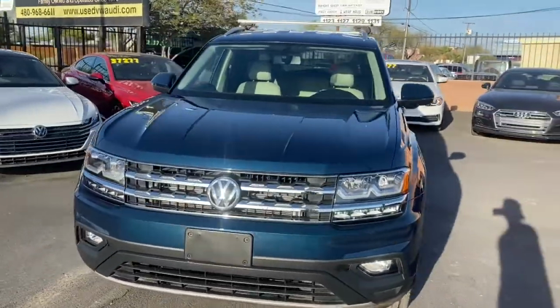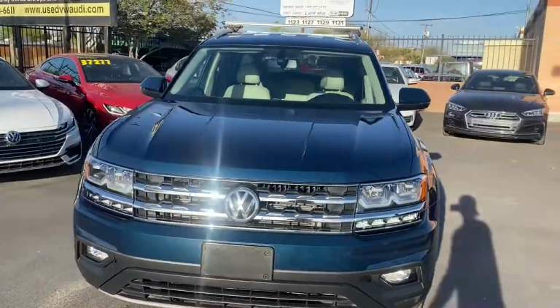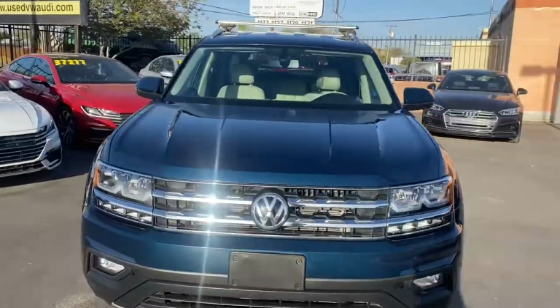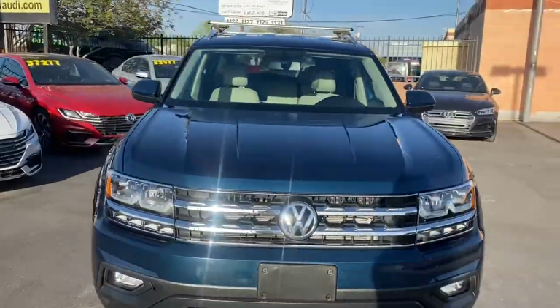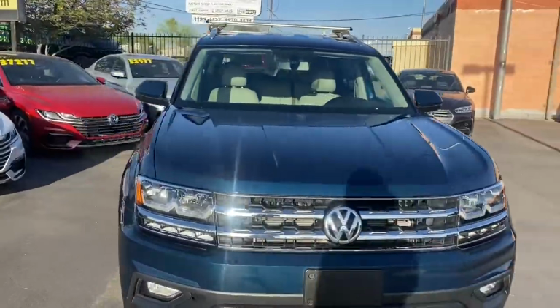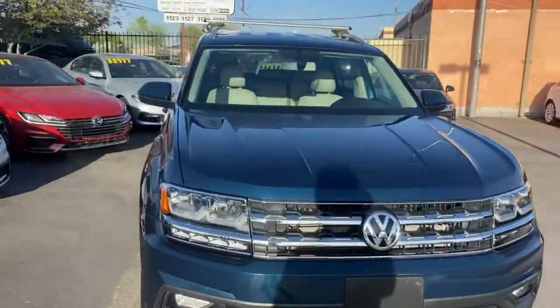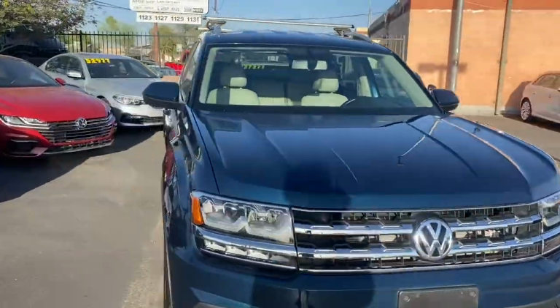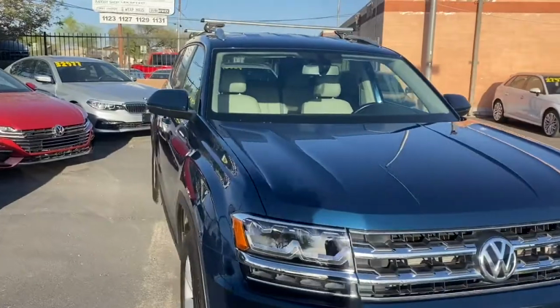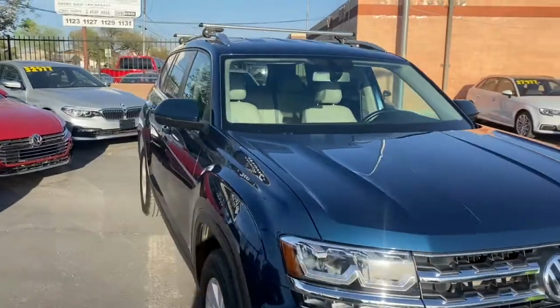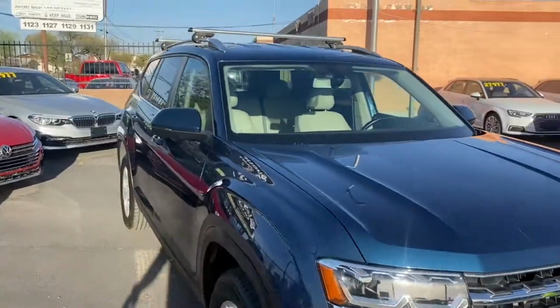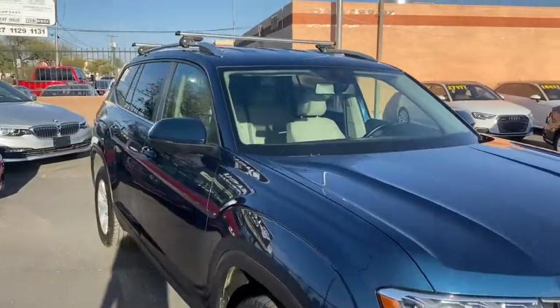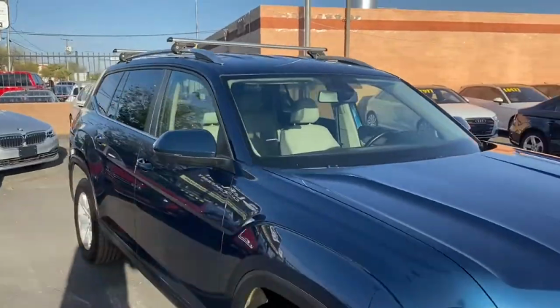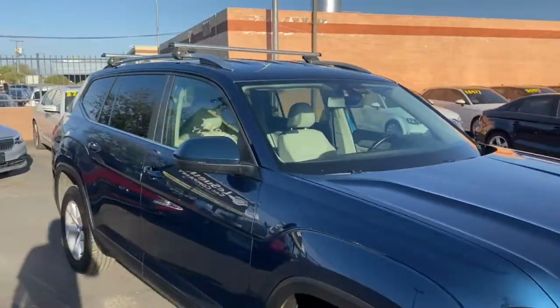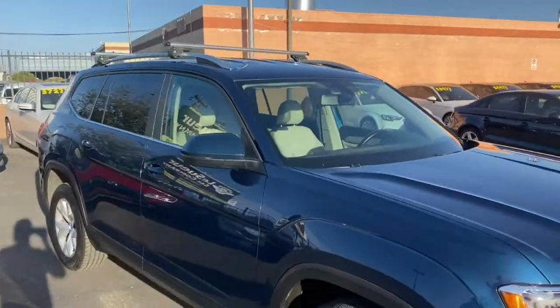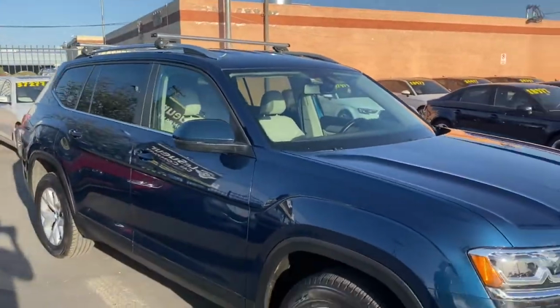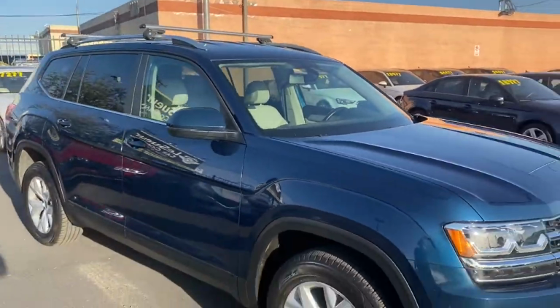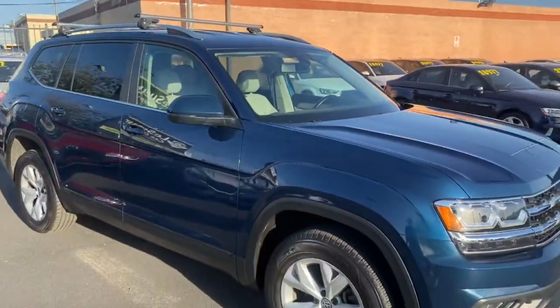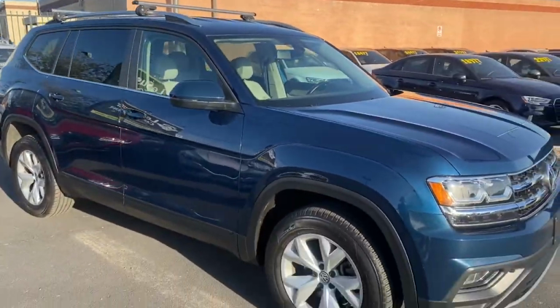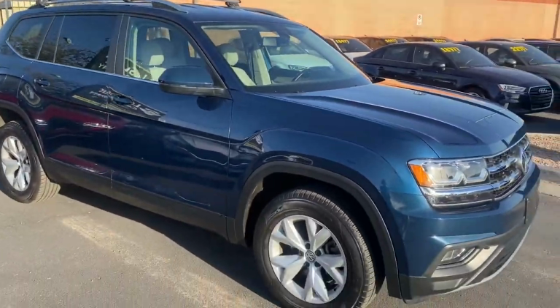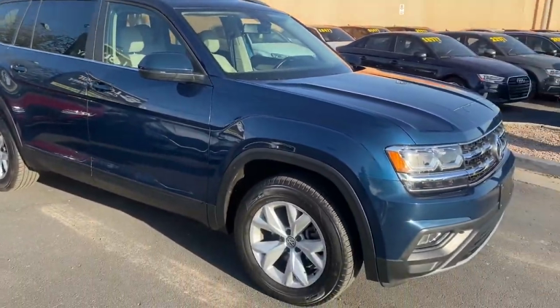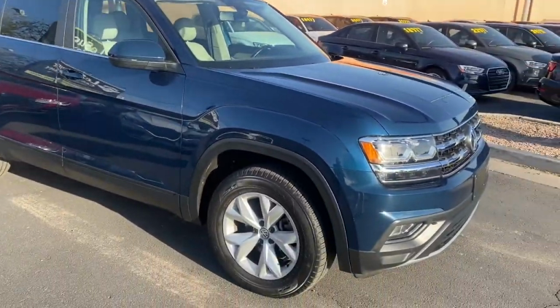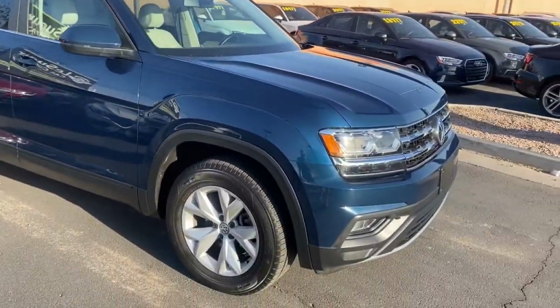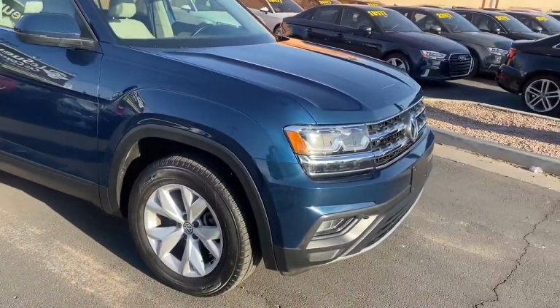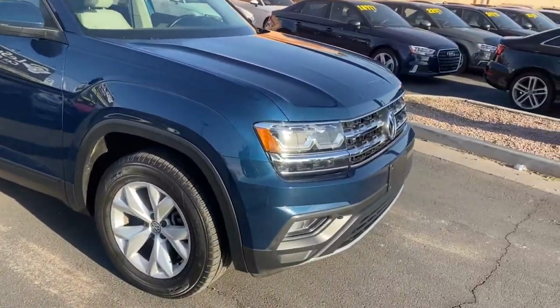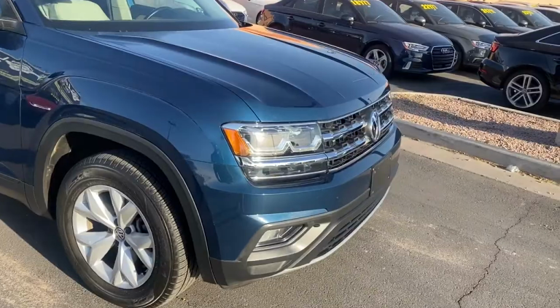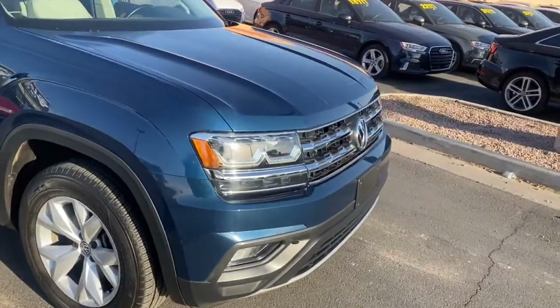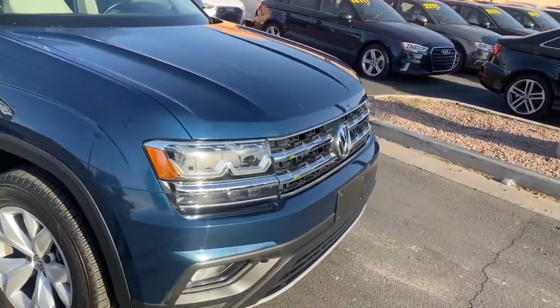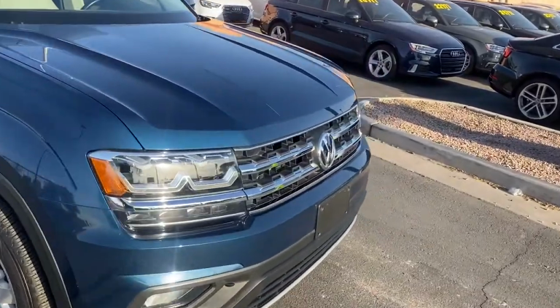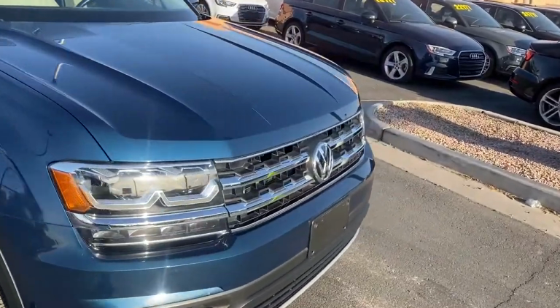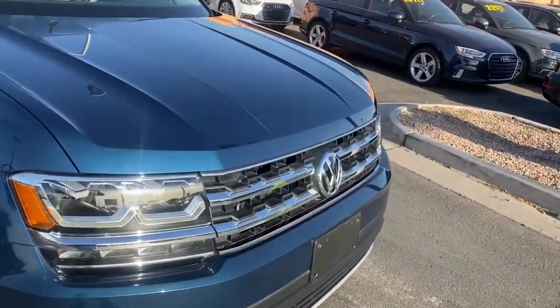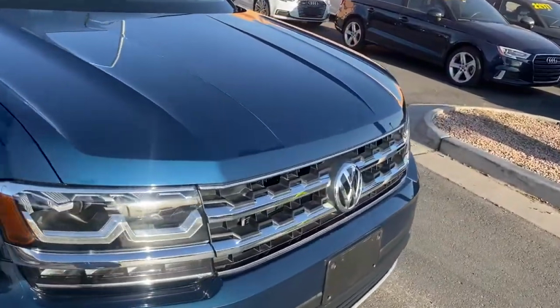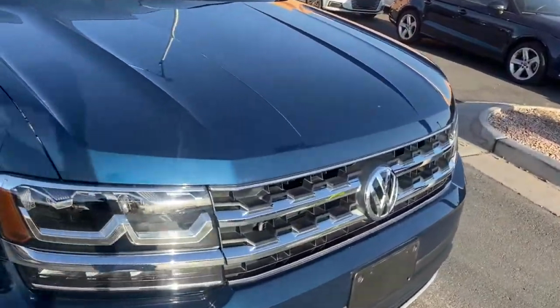This one's going to have the SE trim. It's going to come with some really nice features on the interior and the exterior. We're going to get alloy rims, fog lights, and chrome trimming across that front grille.